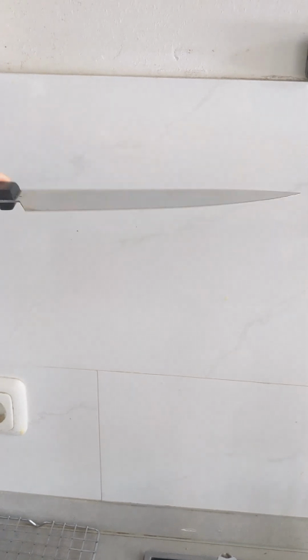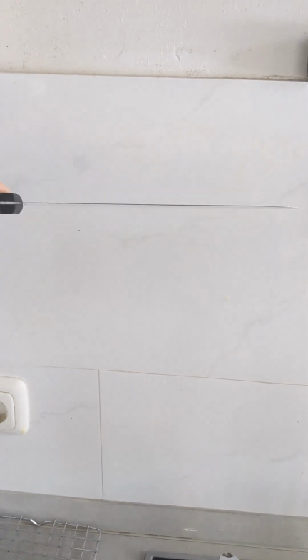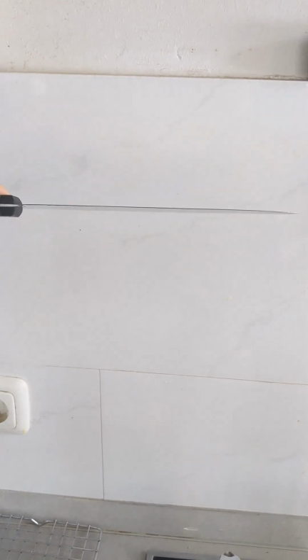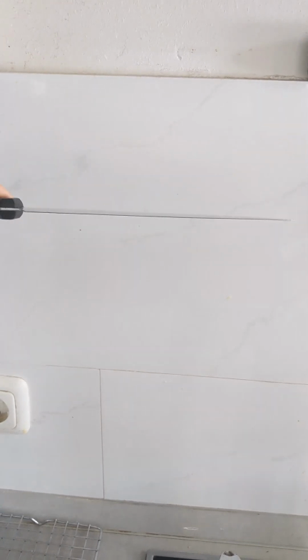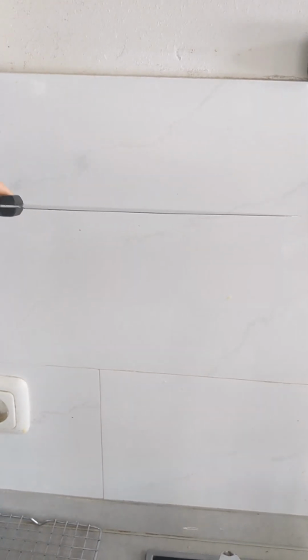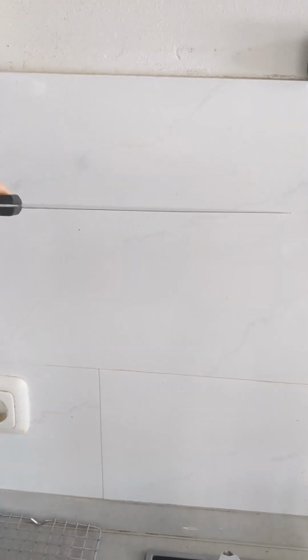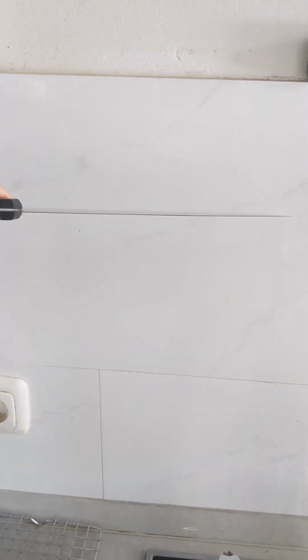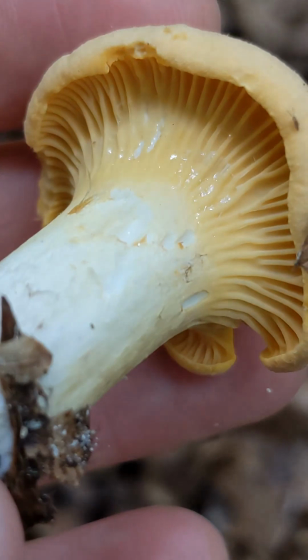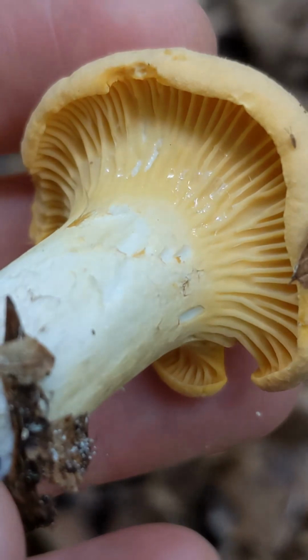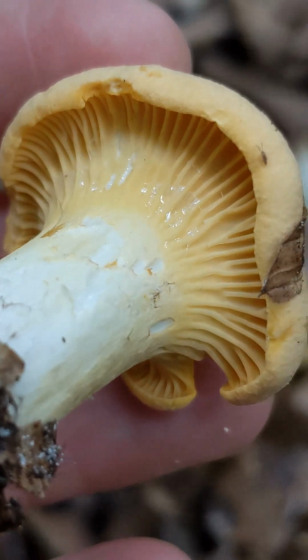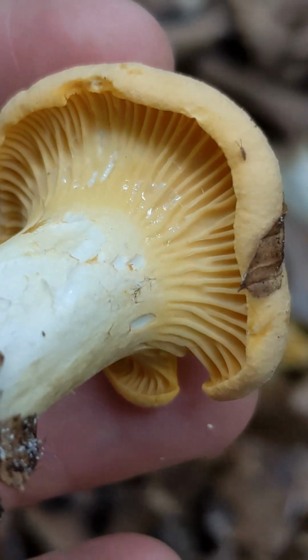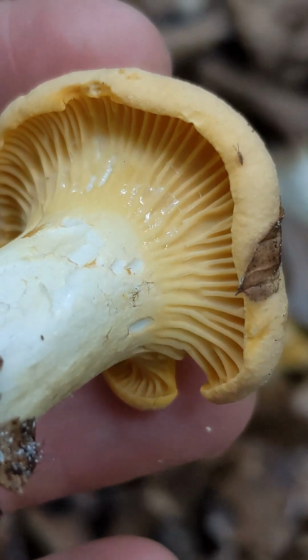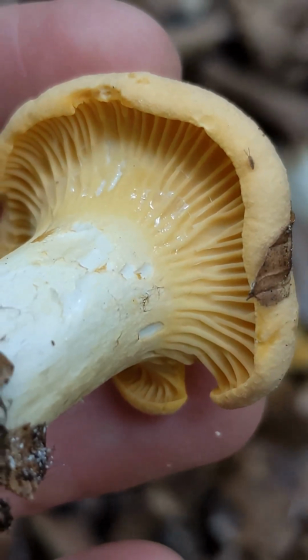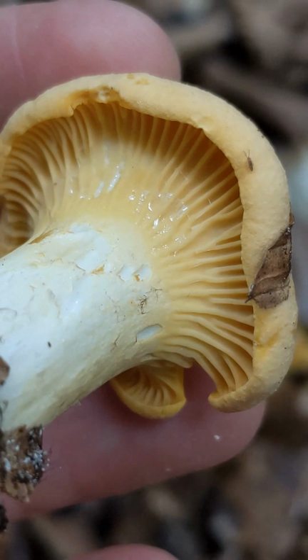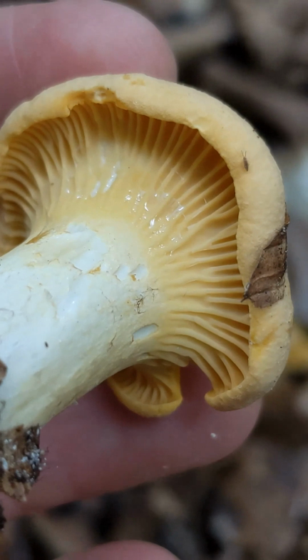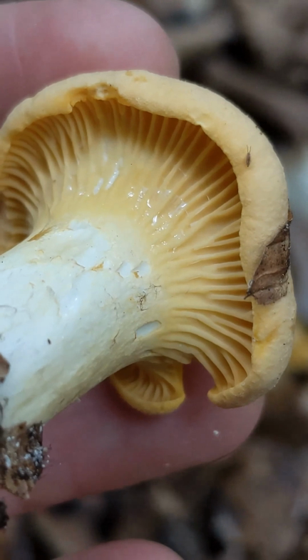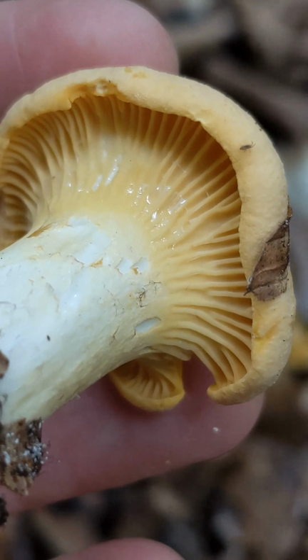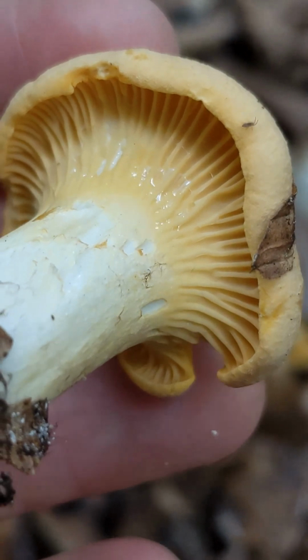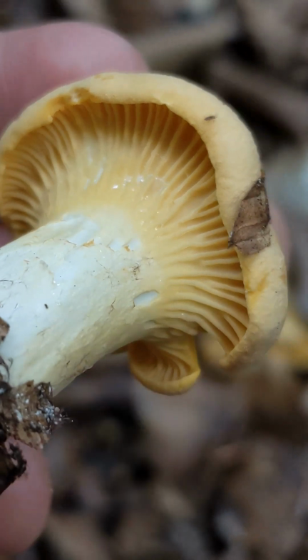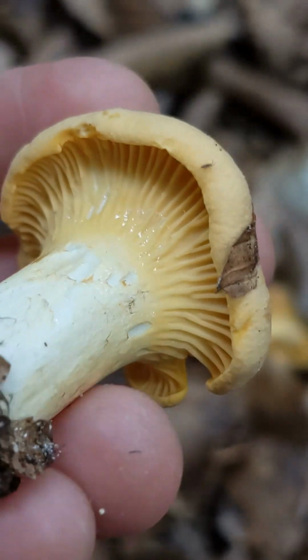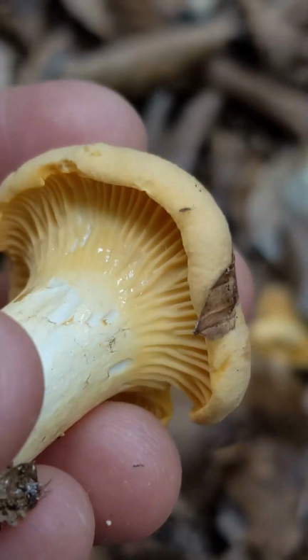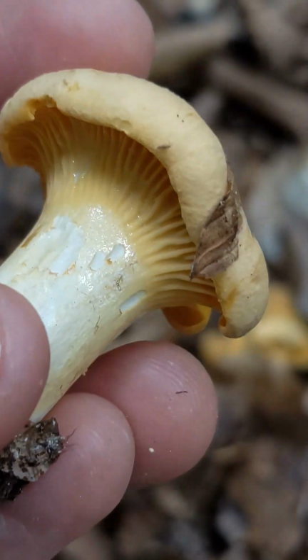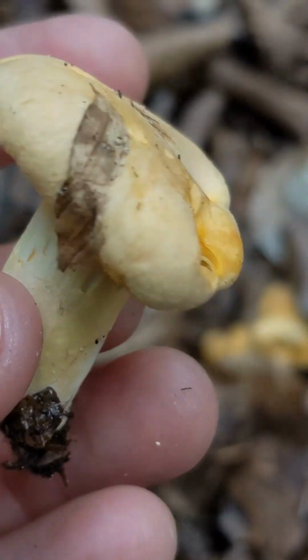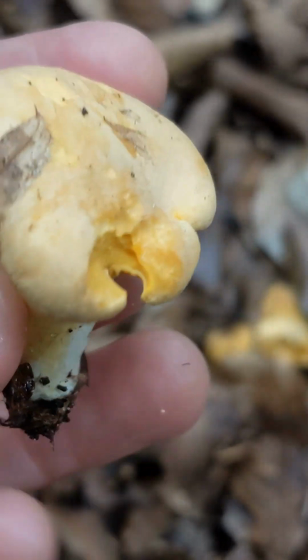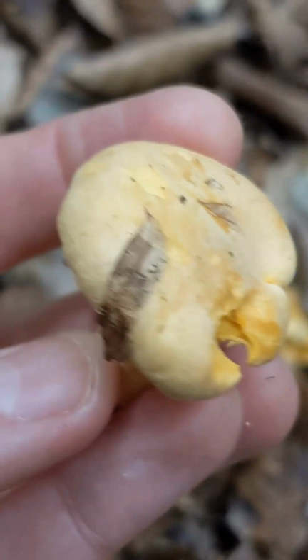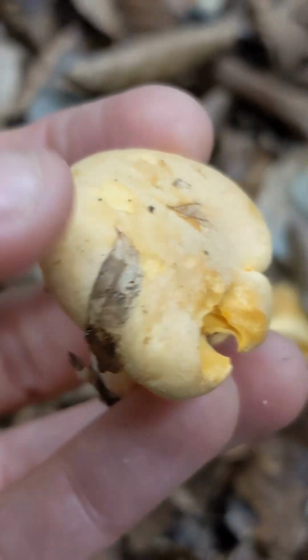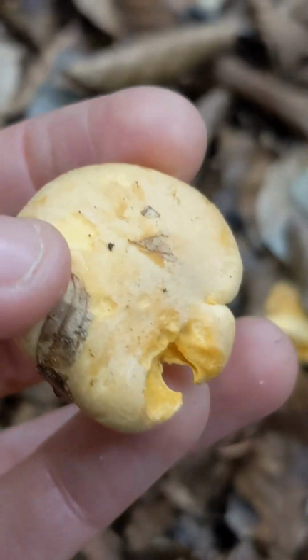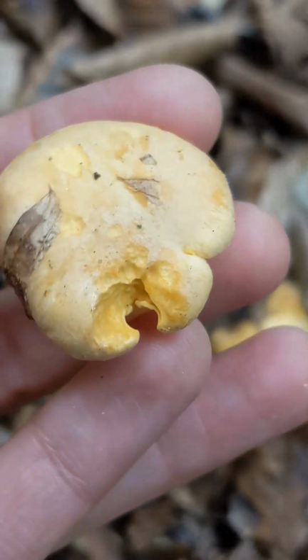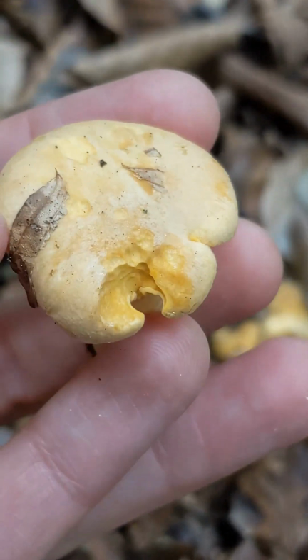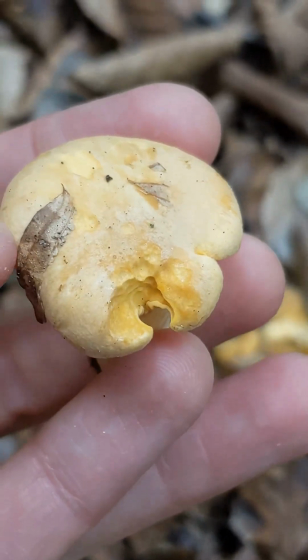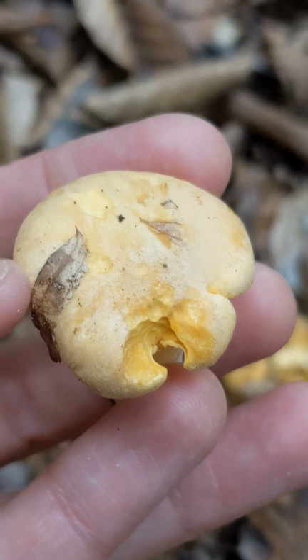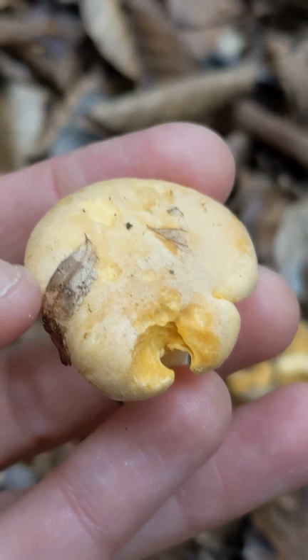Veins, on the other hand, are roughly the same height and width, and they're also forming part of the cap structure and can't be removed, which gills can.